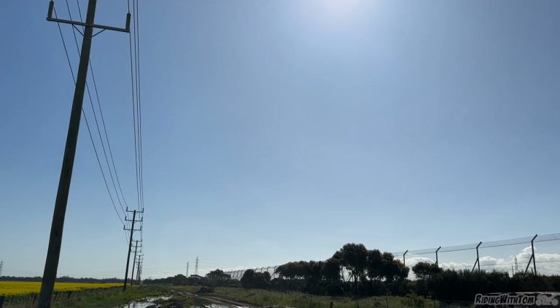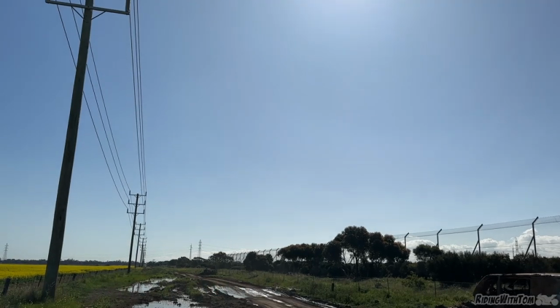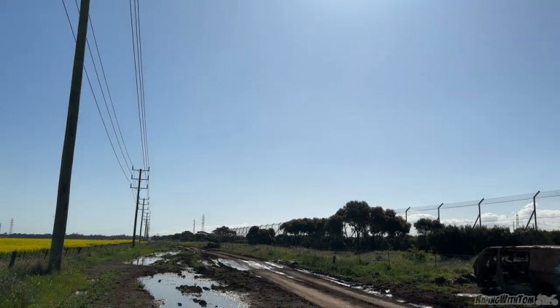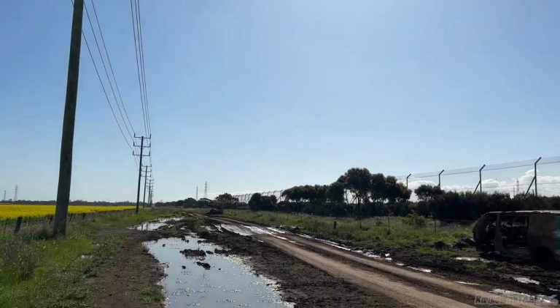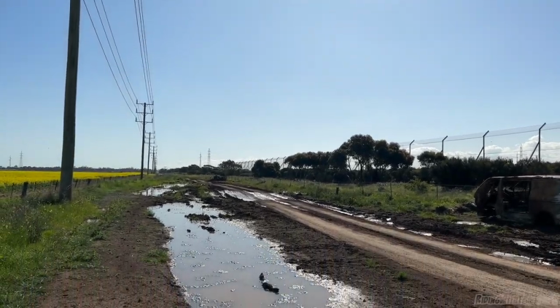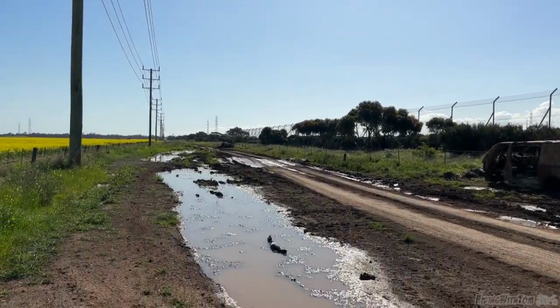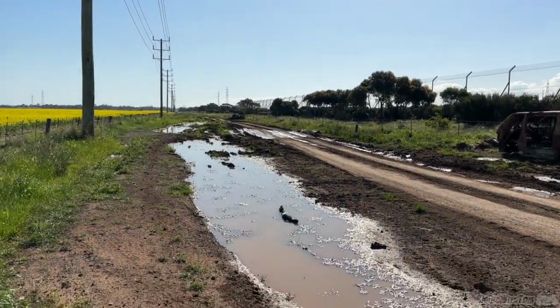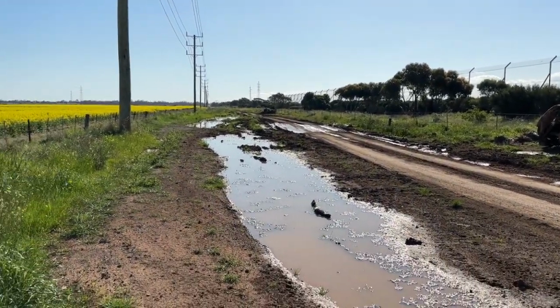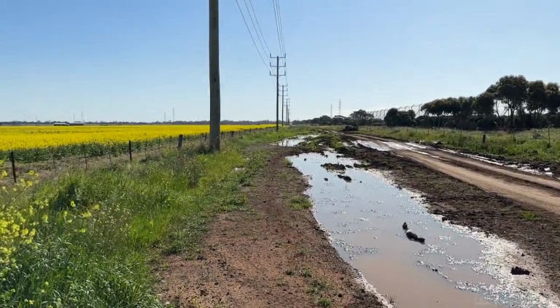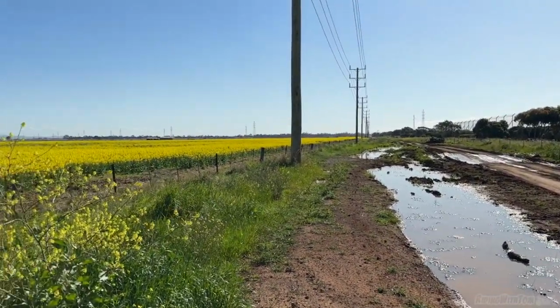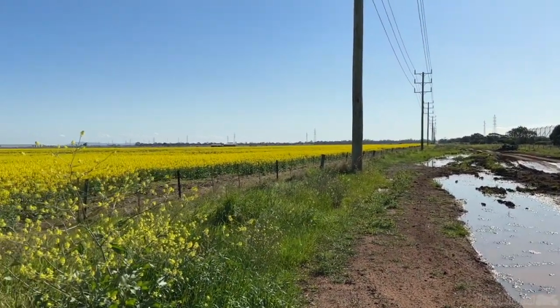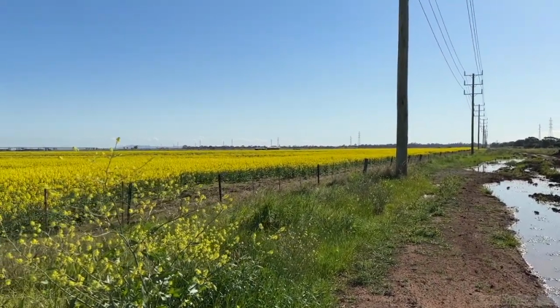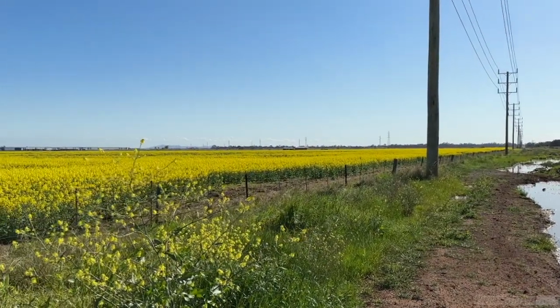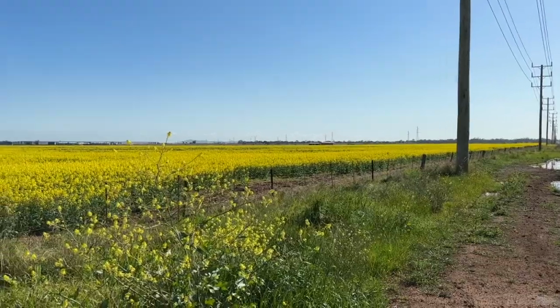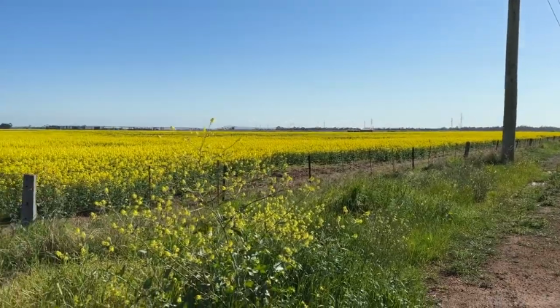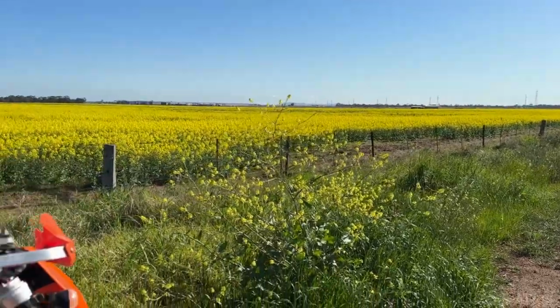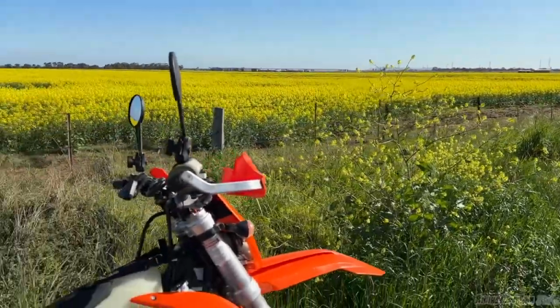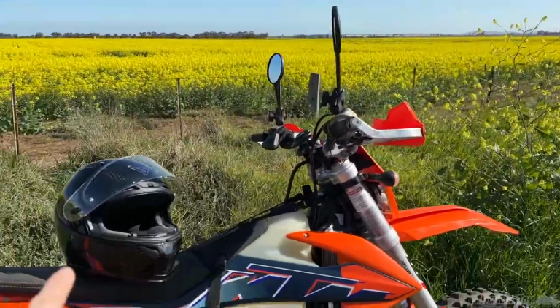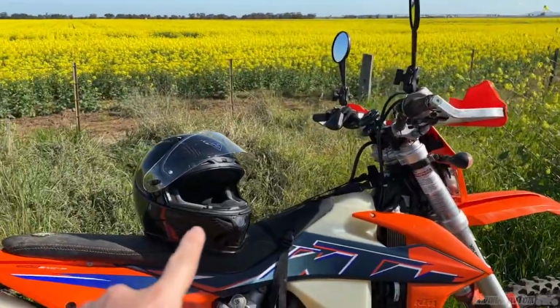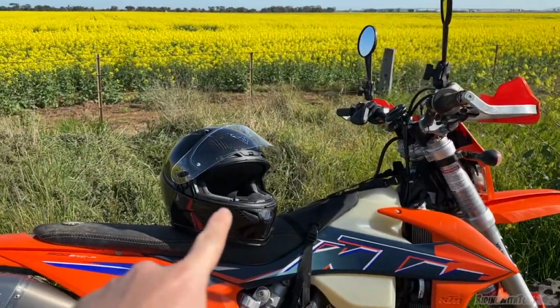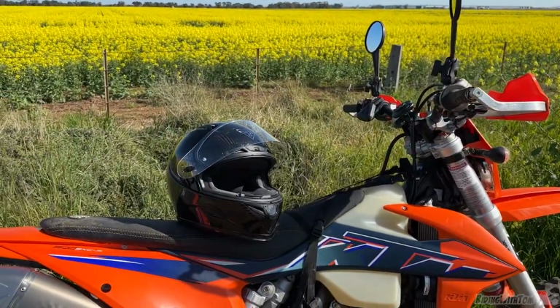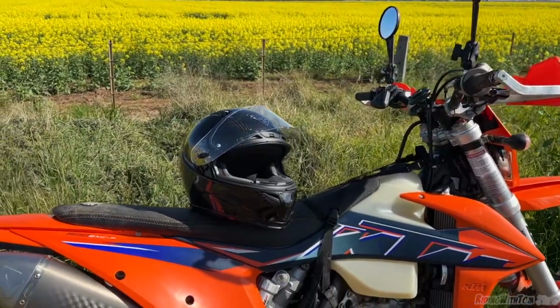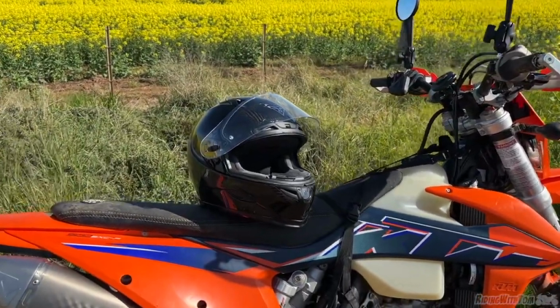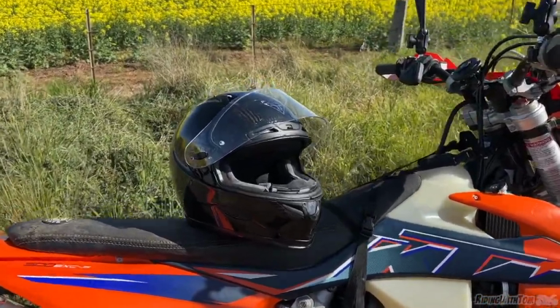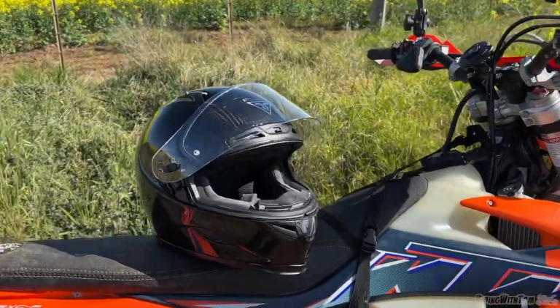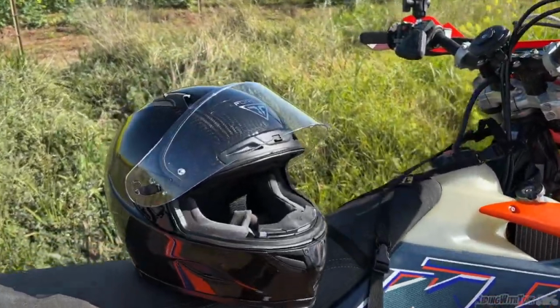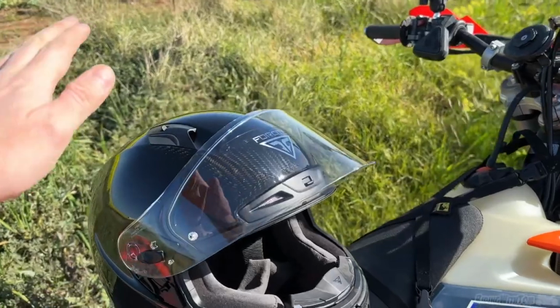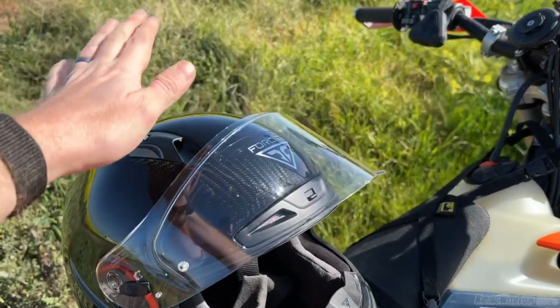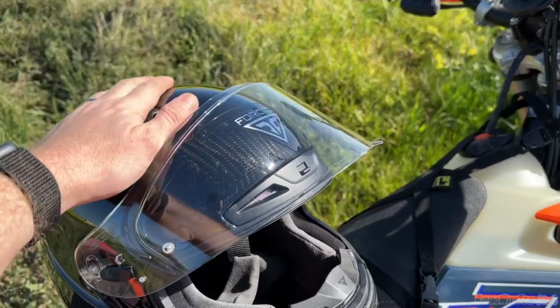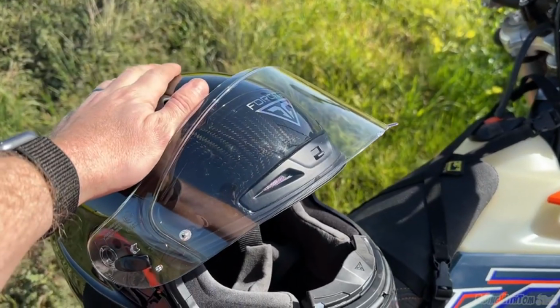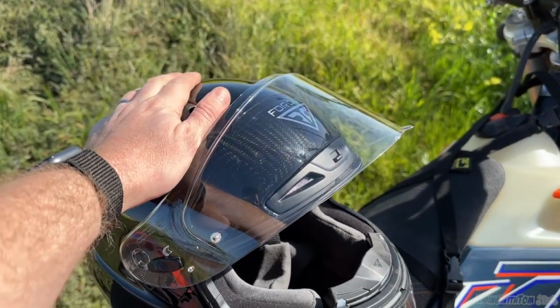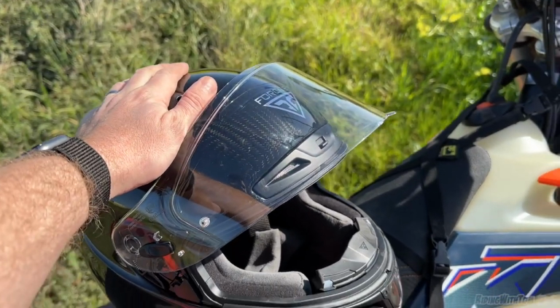How's it going gents? Here we are today in a swamp next to a canola flower field. Today we're looking at a very cool helmet — this is a smart helmet.